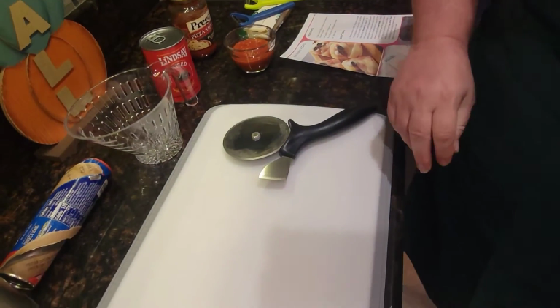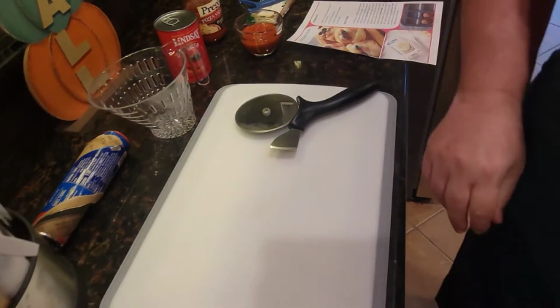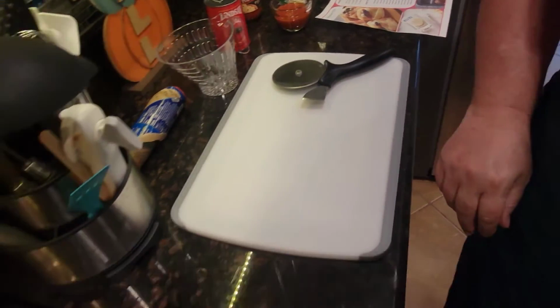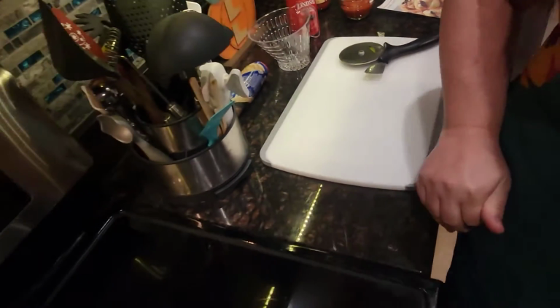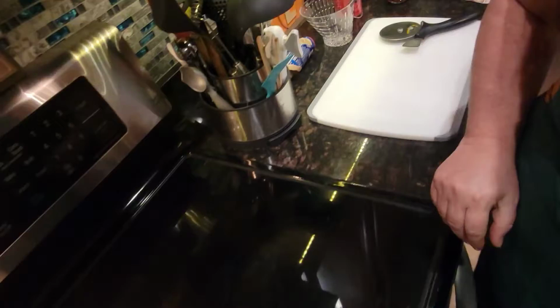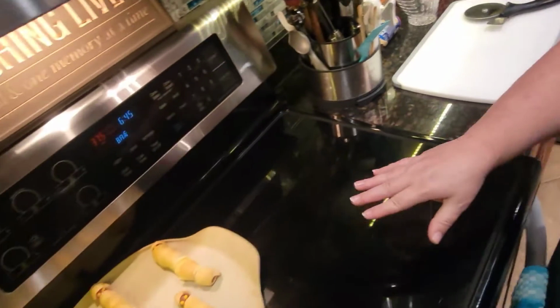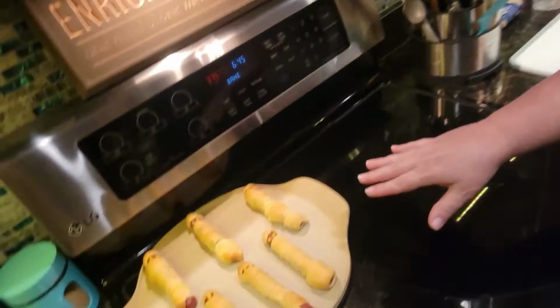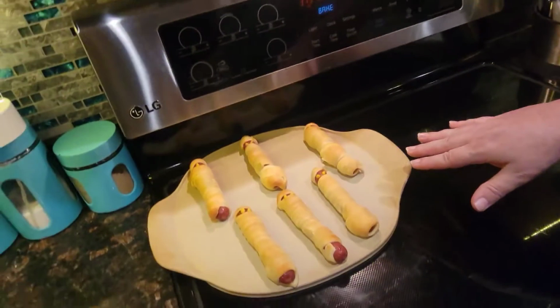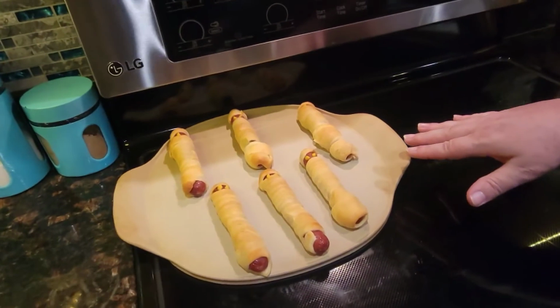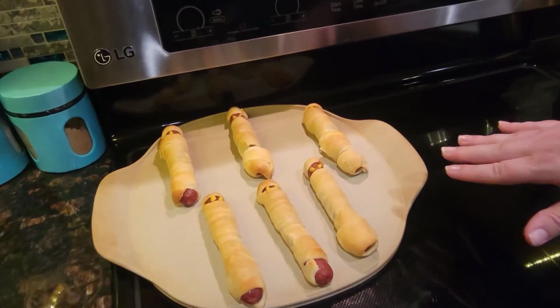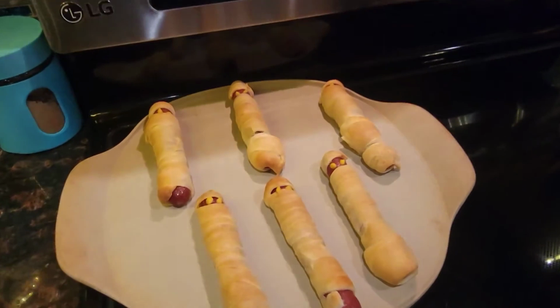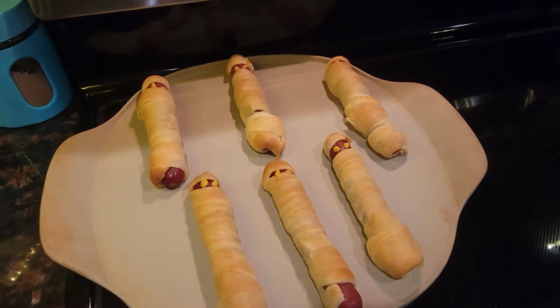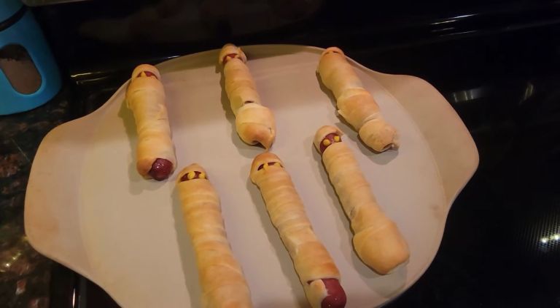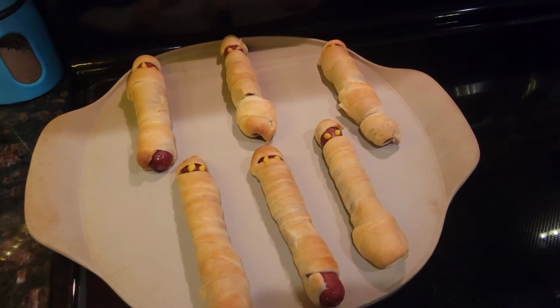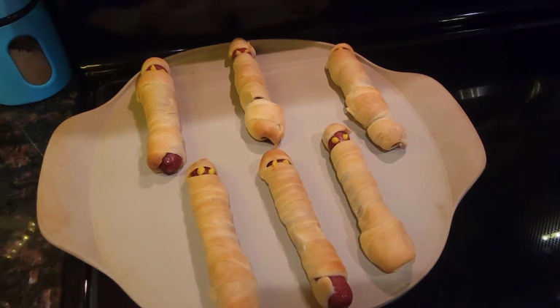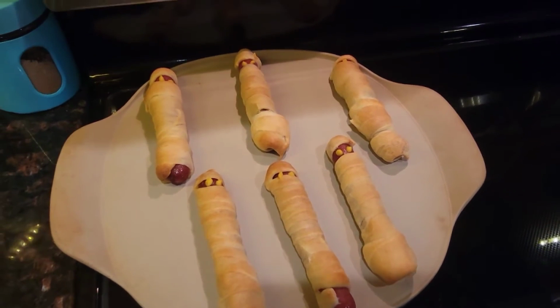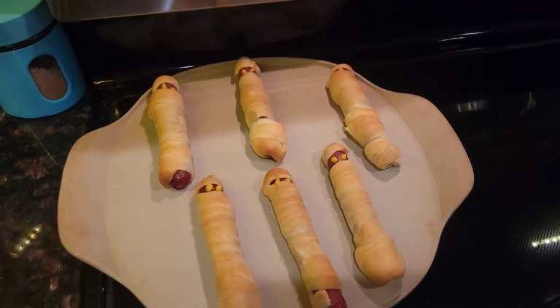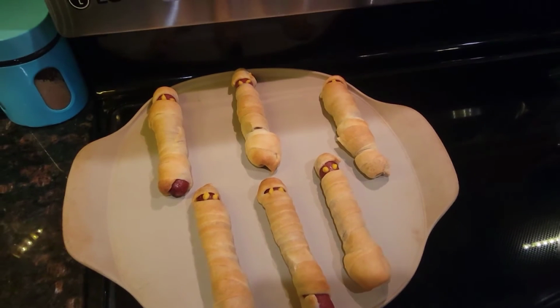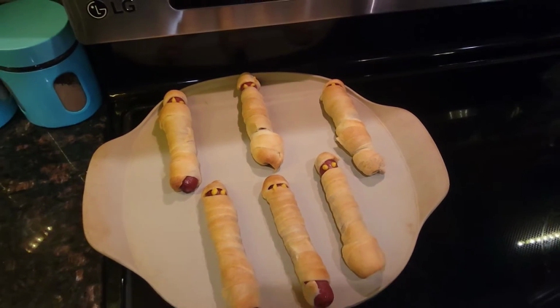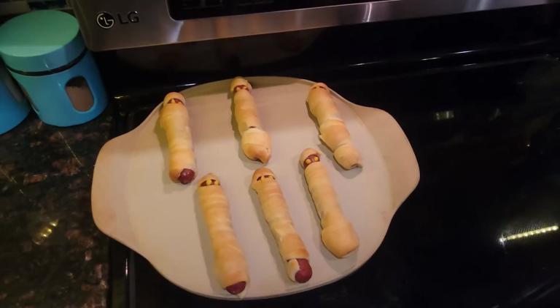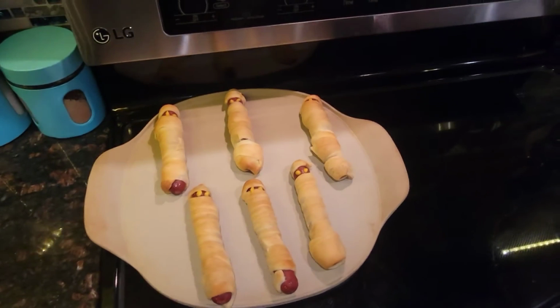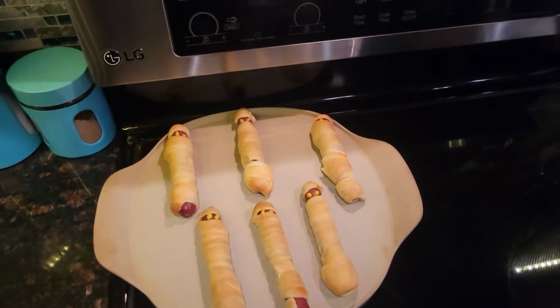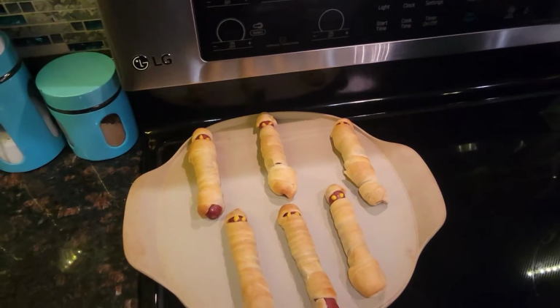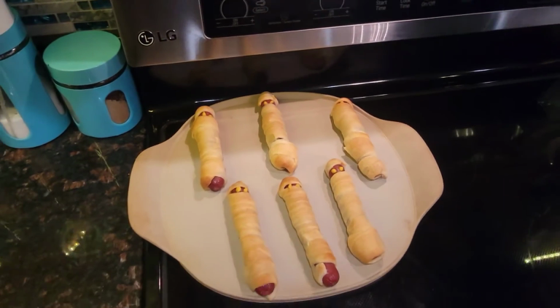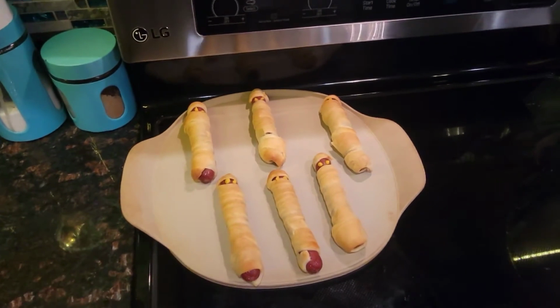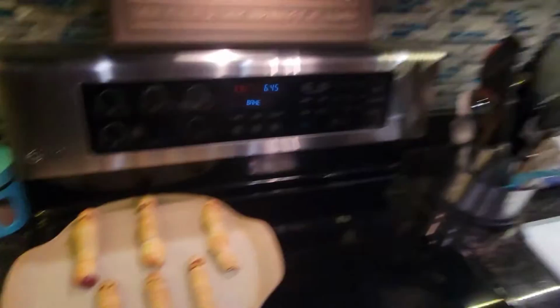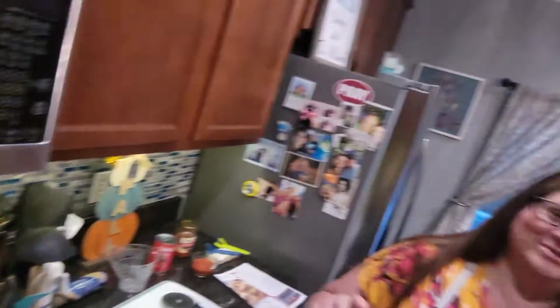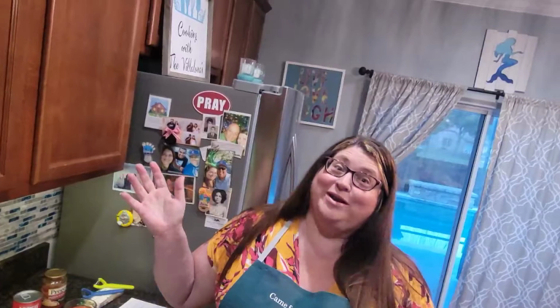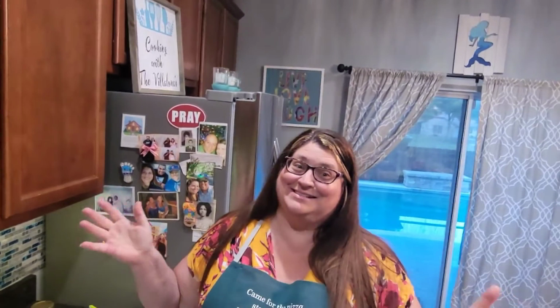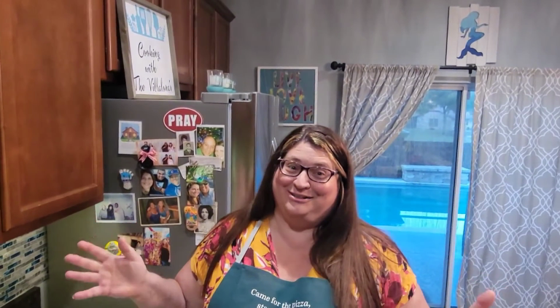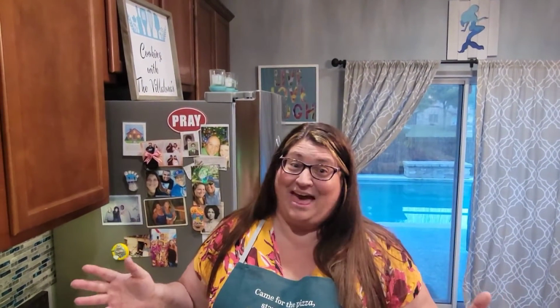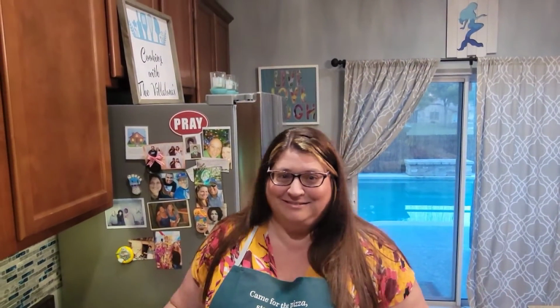Look what we already did — we already did a first batch of the mummy hot dogs. I love the way they look. How cute are those with the little eyeballs? Yeah, they're so cute. So they have mummy pizzas and mummy hot dogs. What kid is not going to love that?